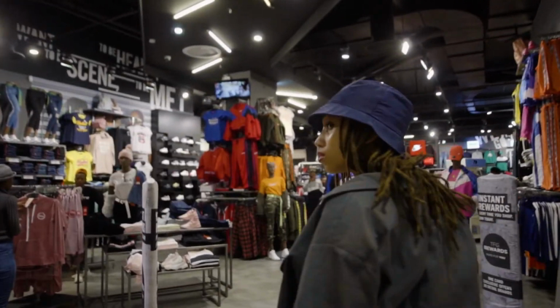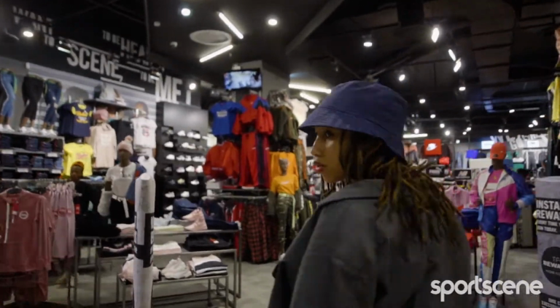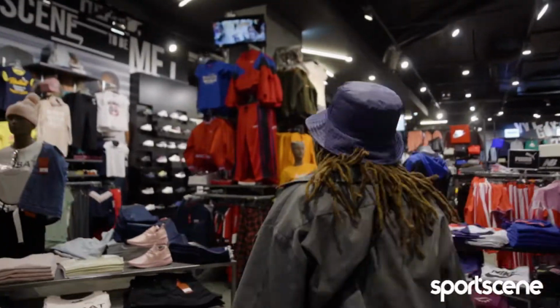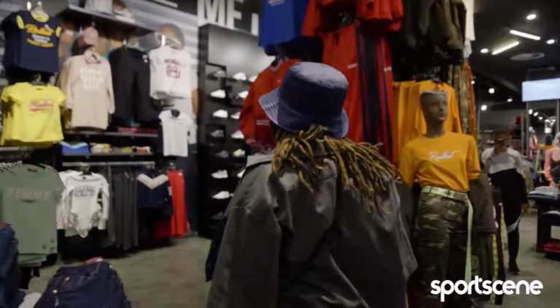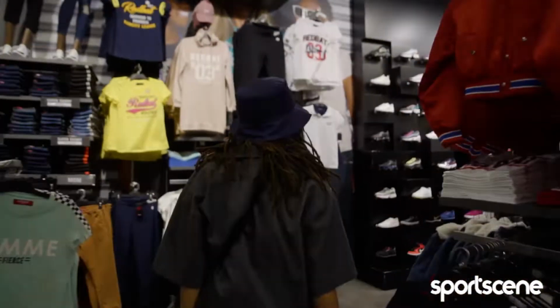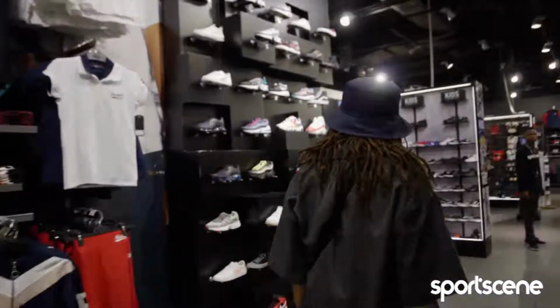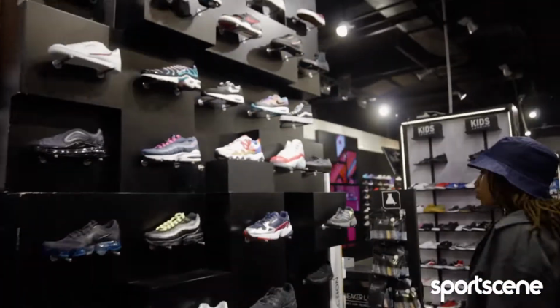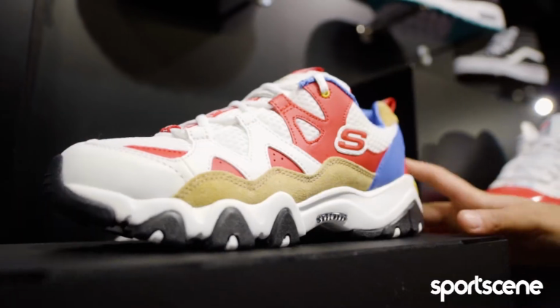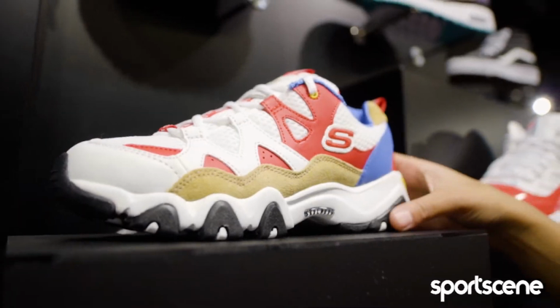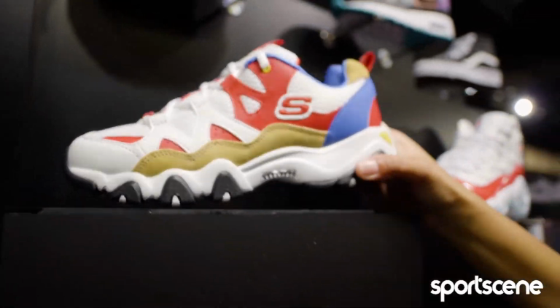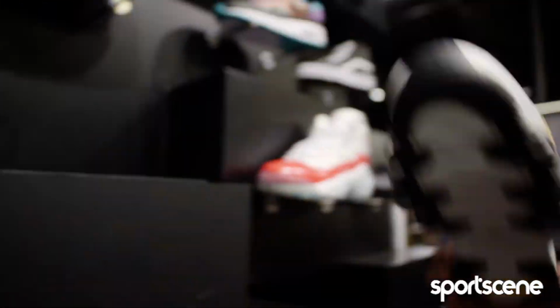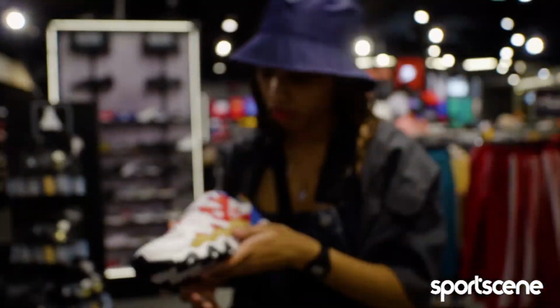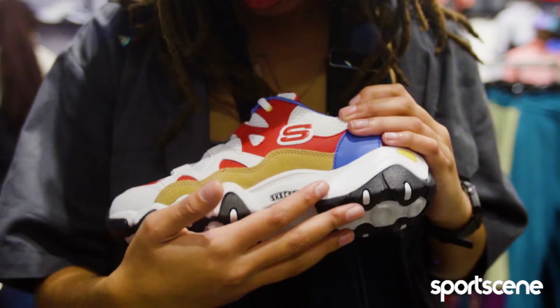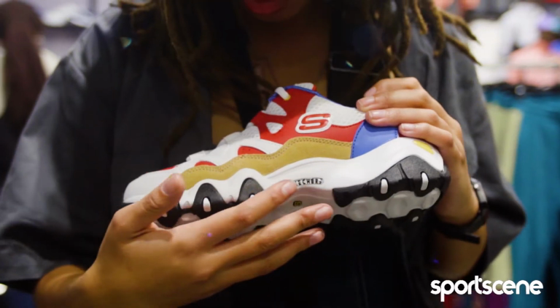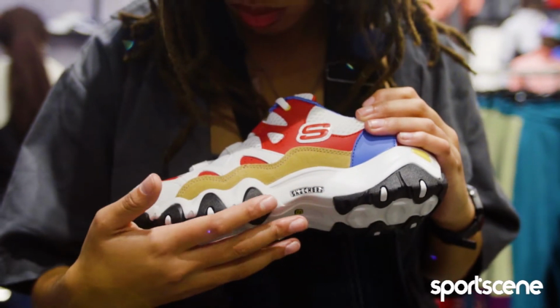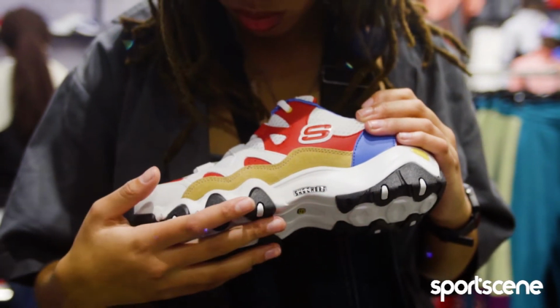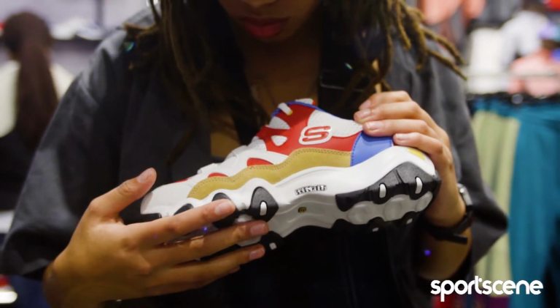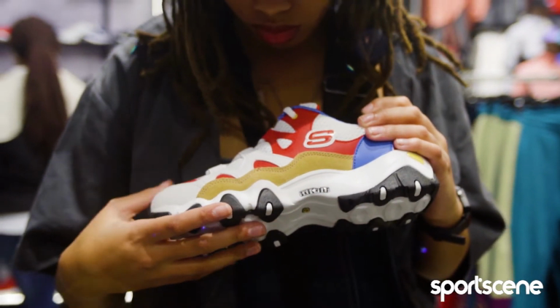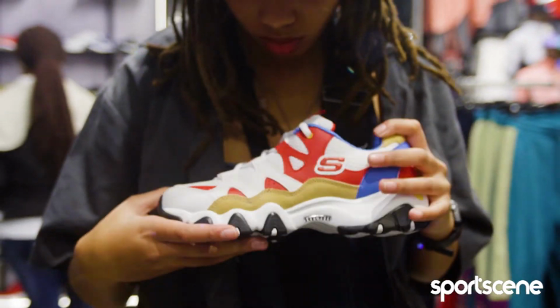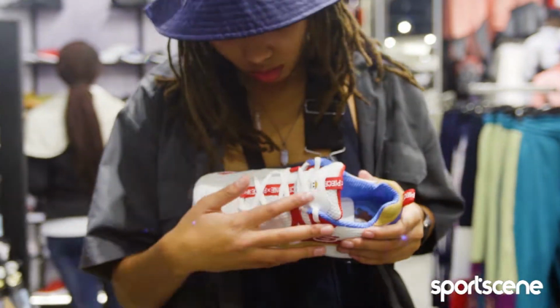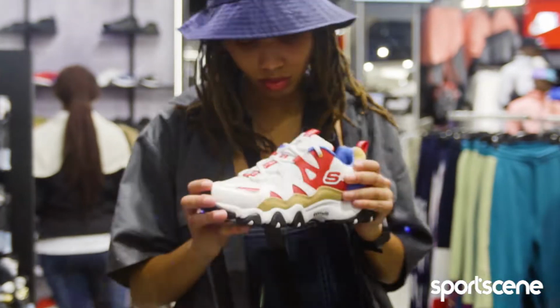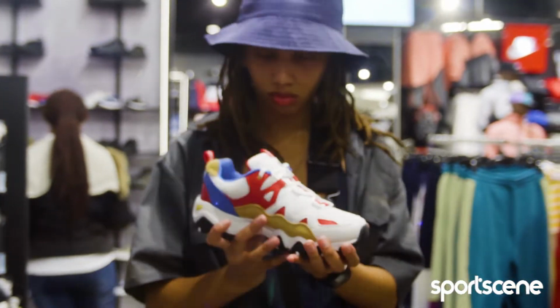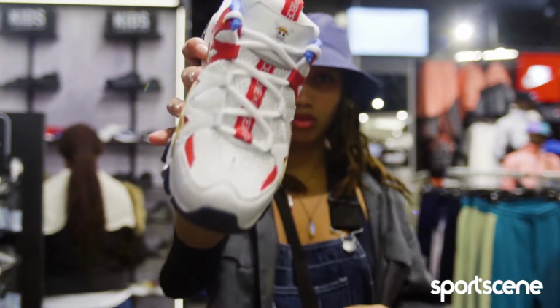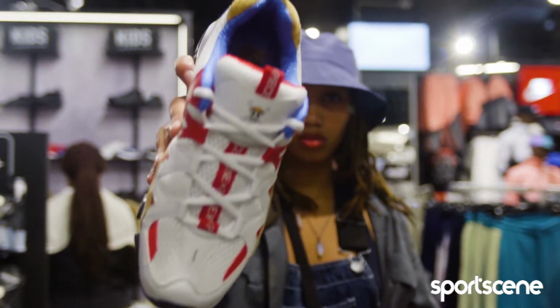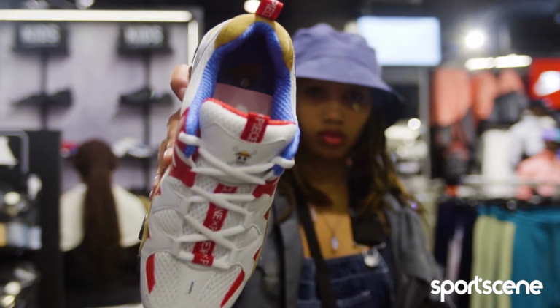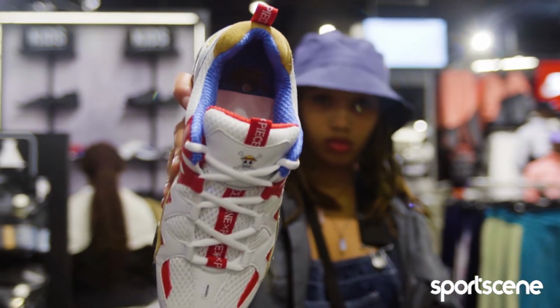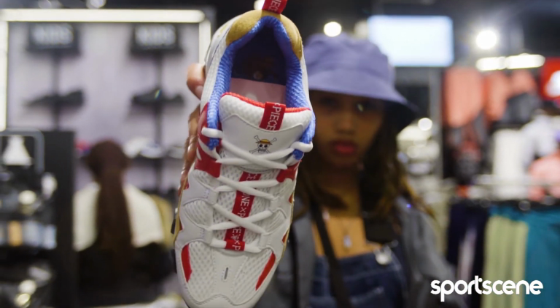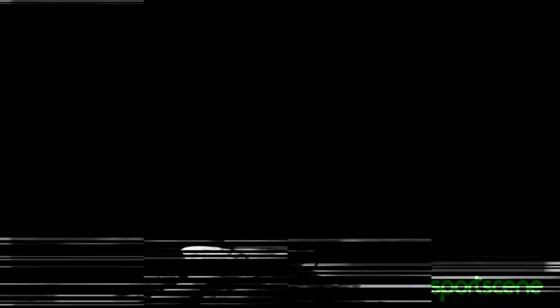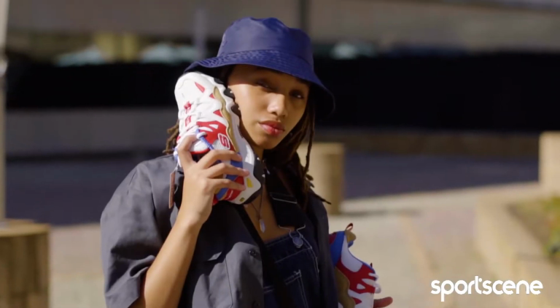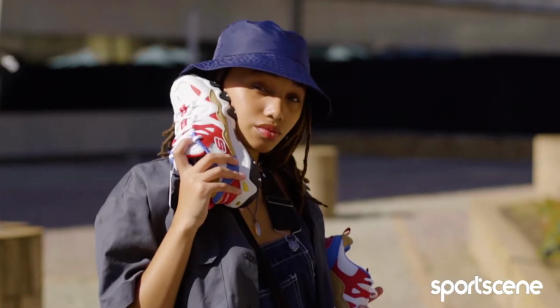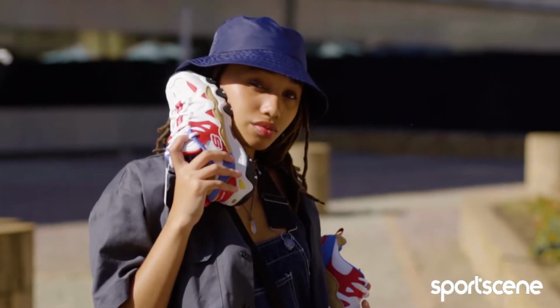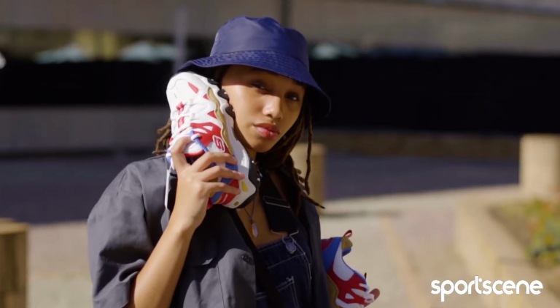Hey, I'm Renelue and I'll be unboxing the Skechers D-Lights 2.0 x One Piece sneakers. The One Piece pack comes in four different colorways and decorations, each inspired by characters from the best-selling manga of all time, One Piece.